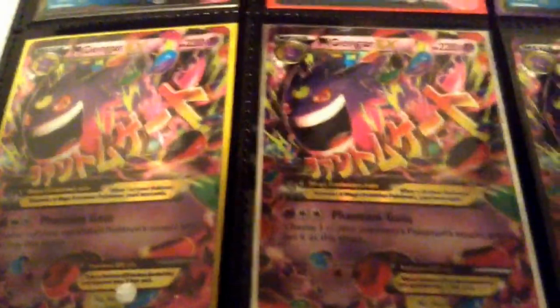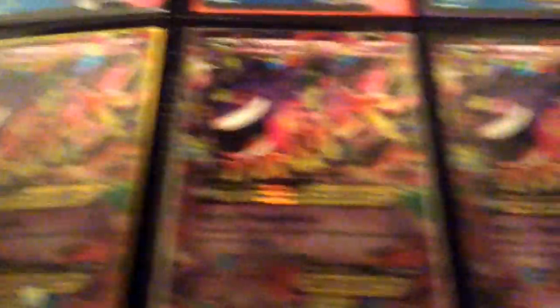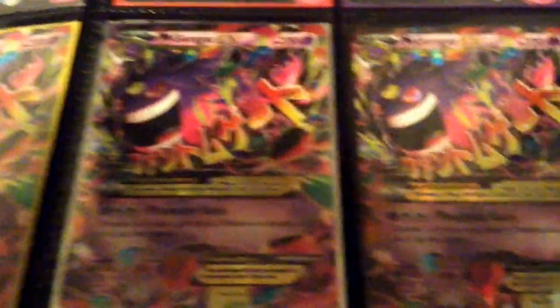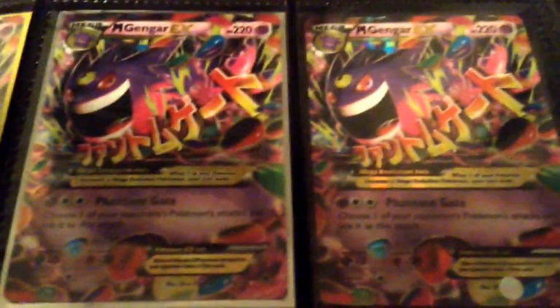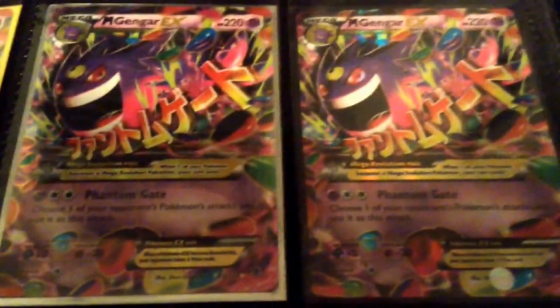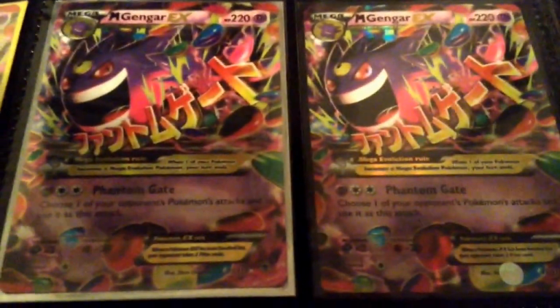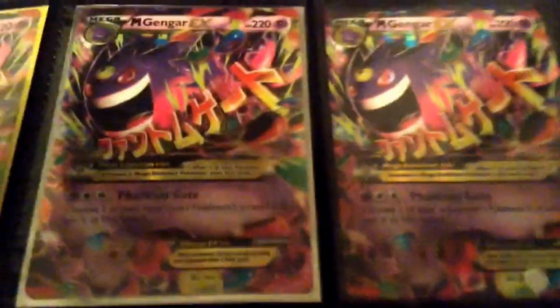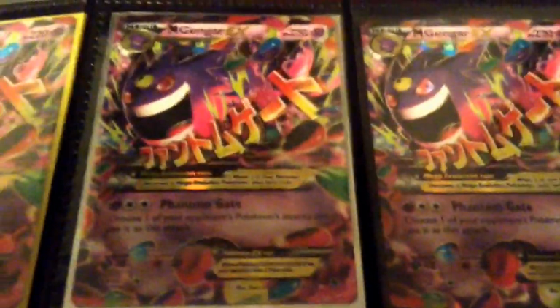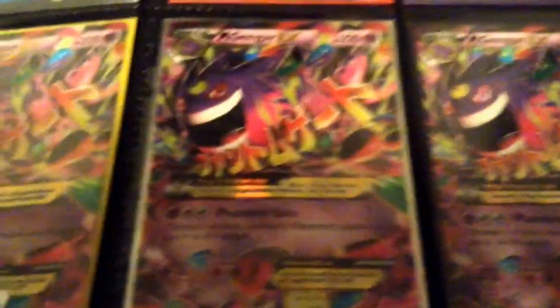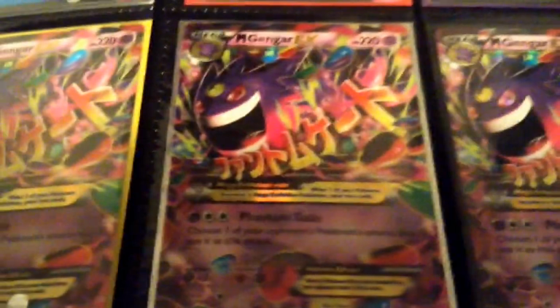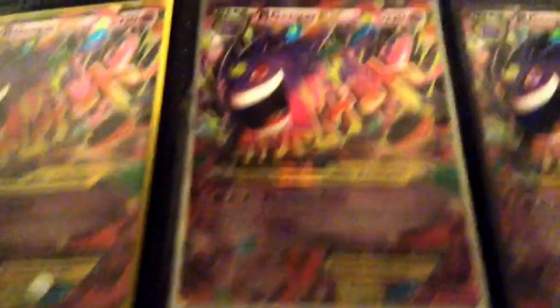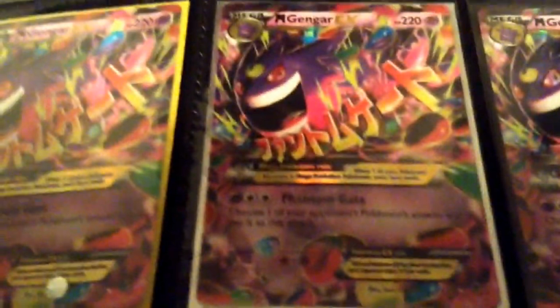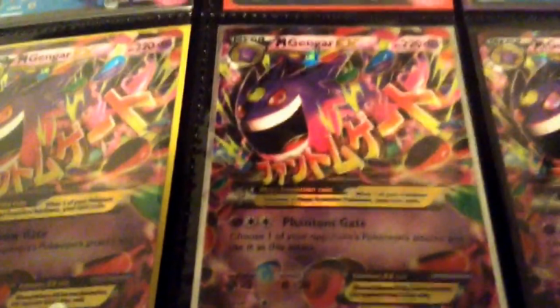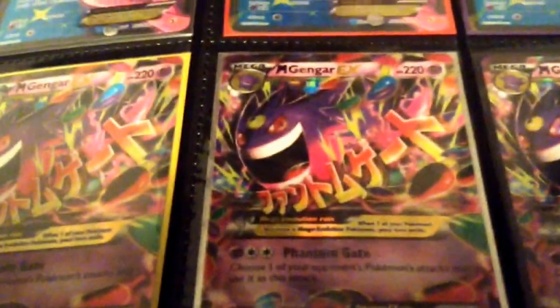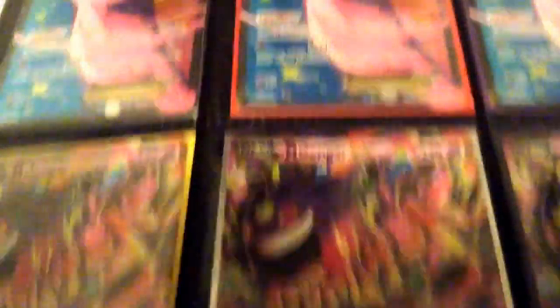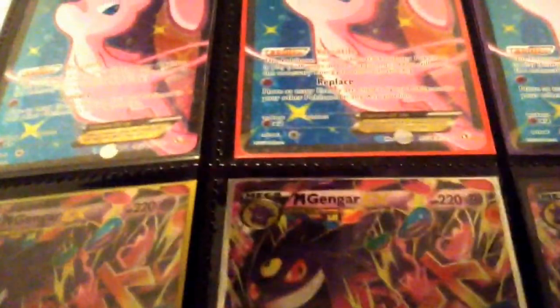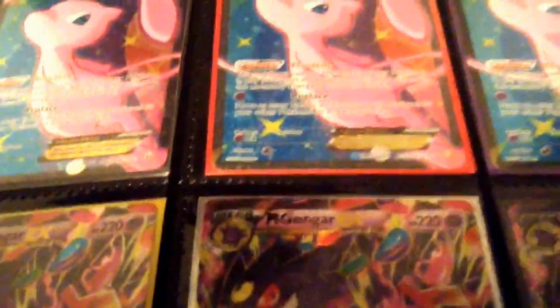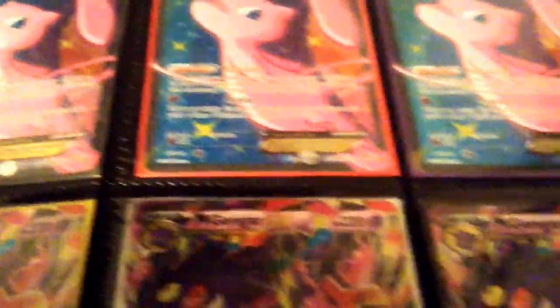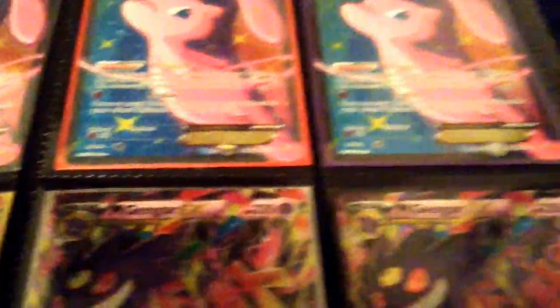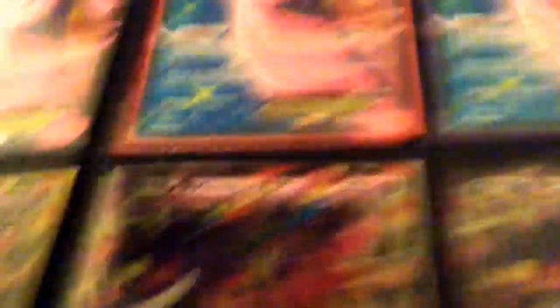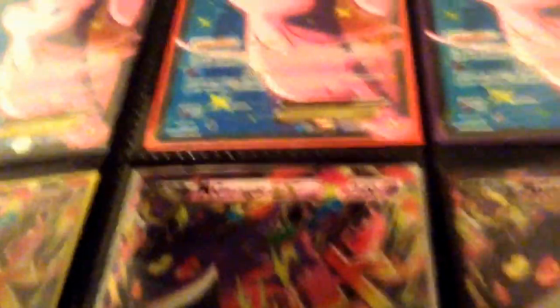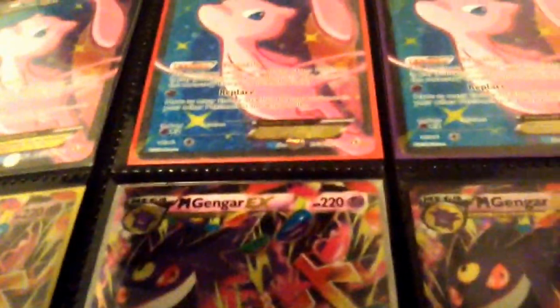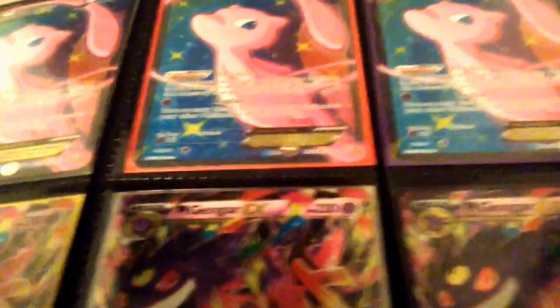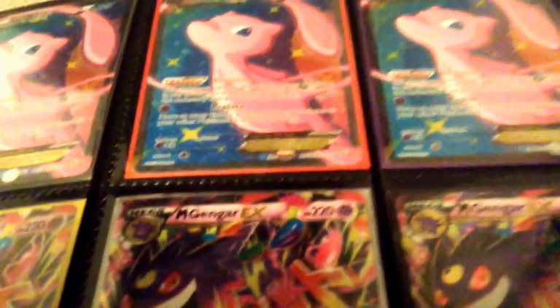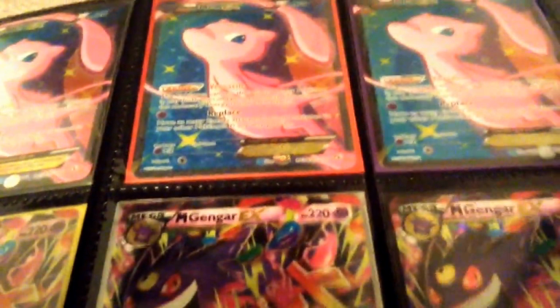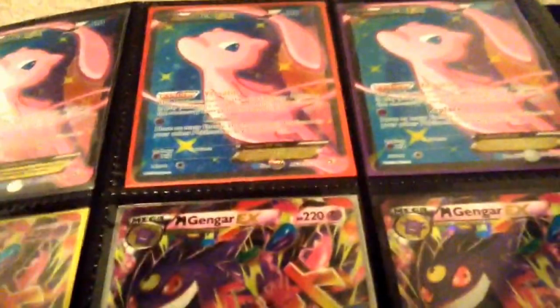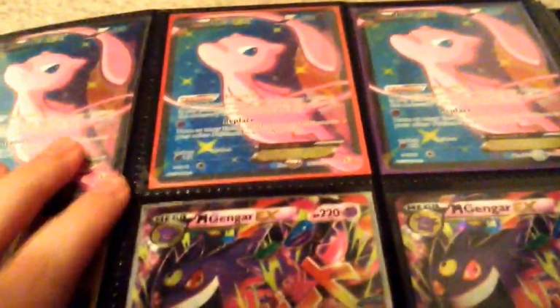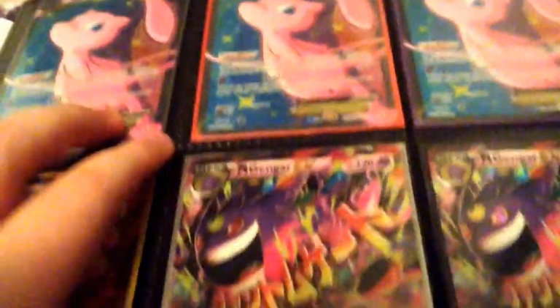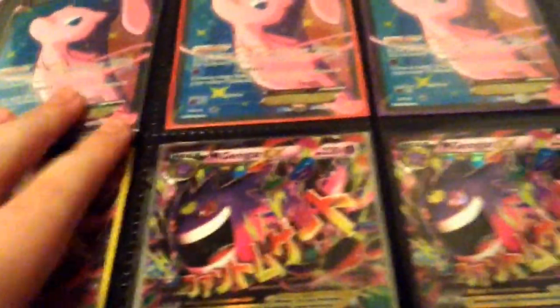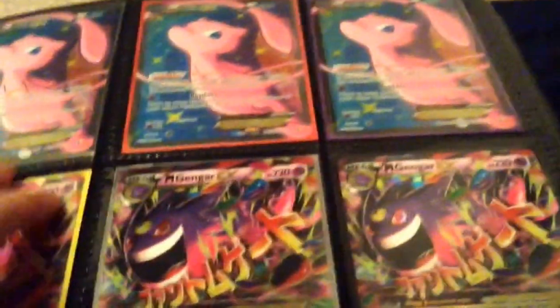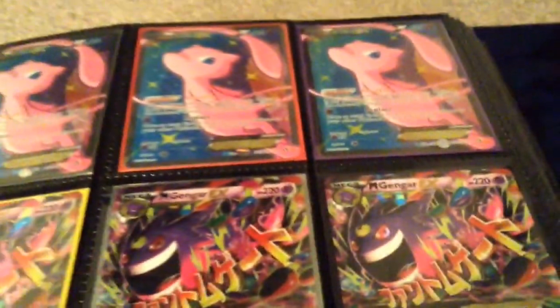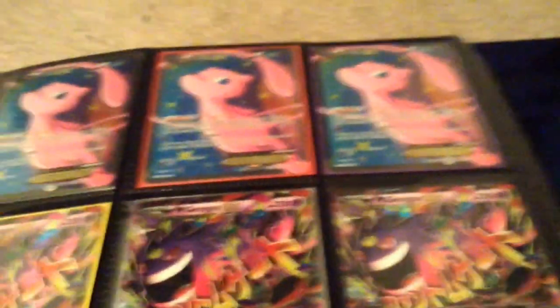Three Mega Gengars — they're all non-secret rare. And three Mews that may or may not be for trade. Just make offers on them.